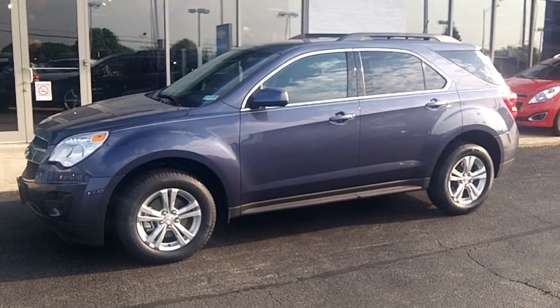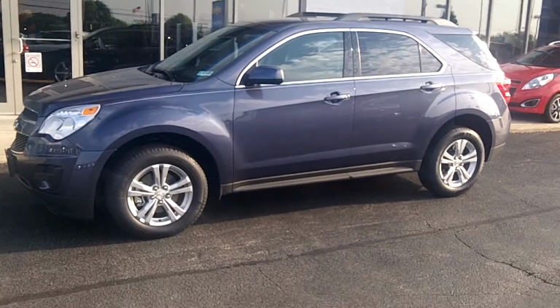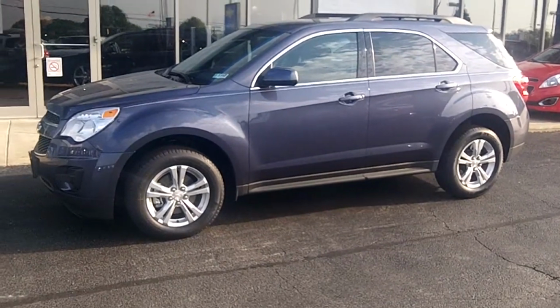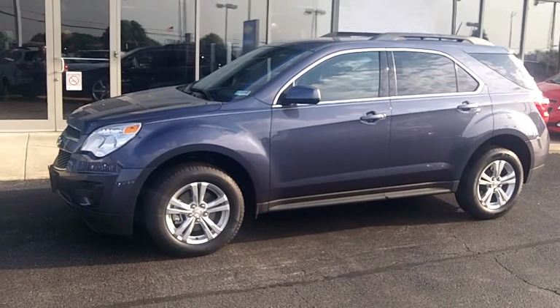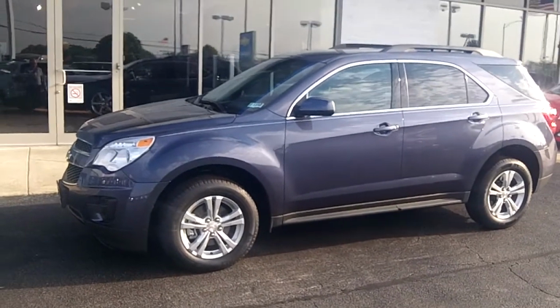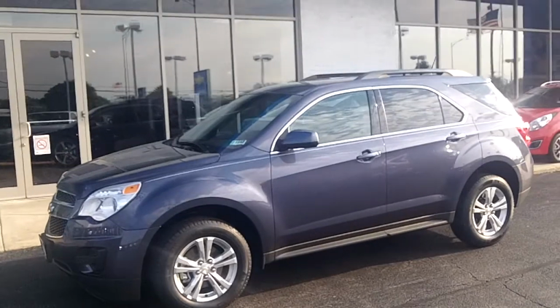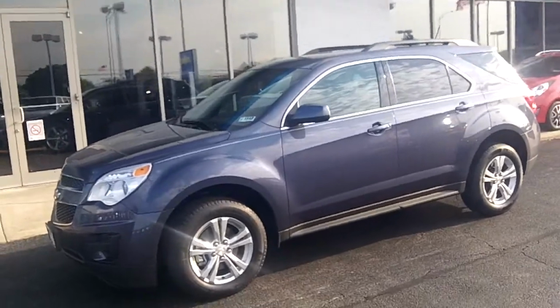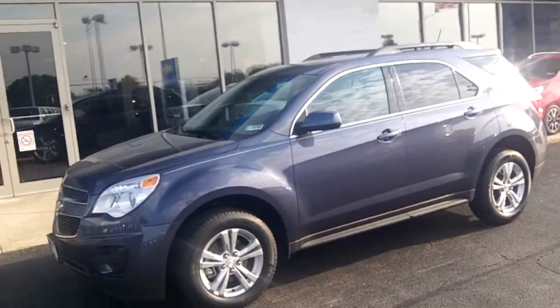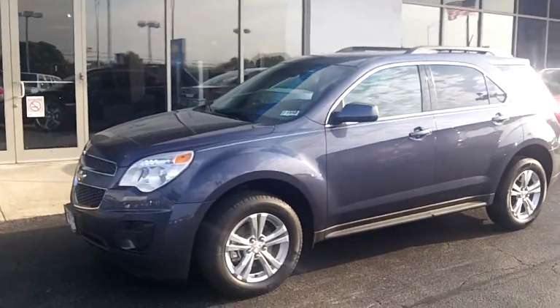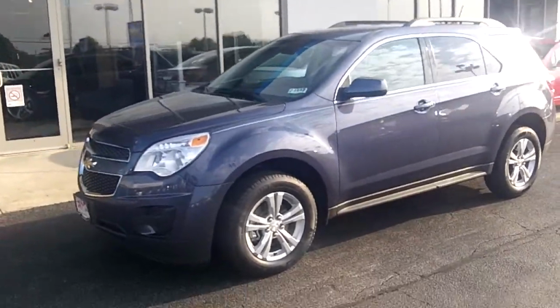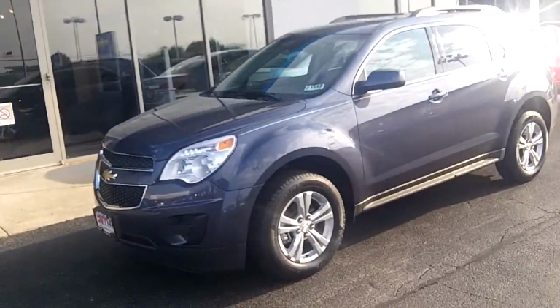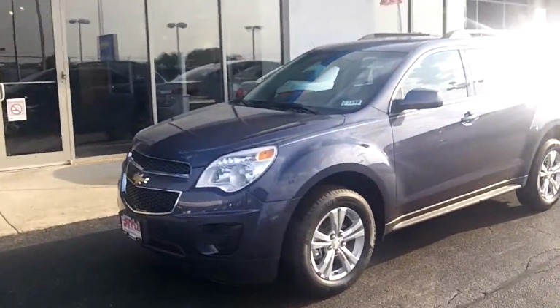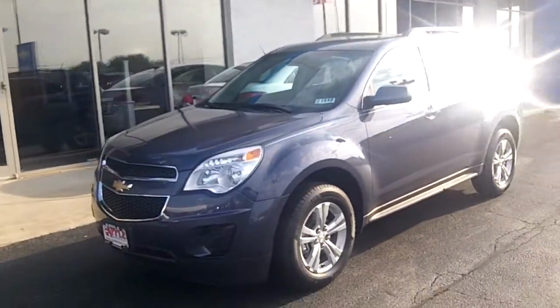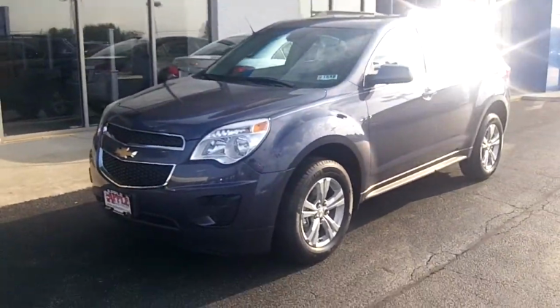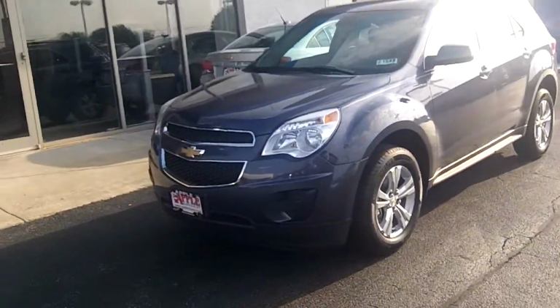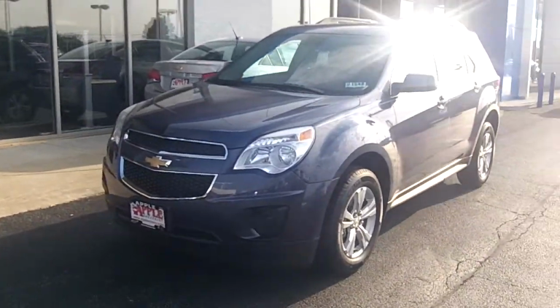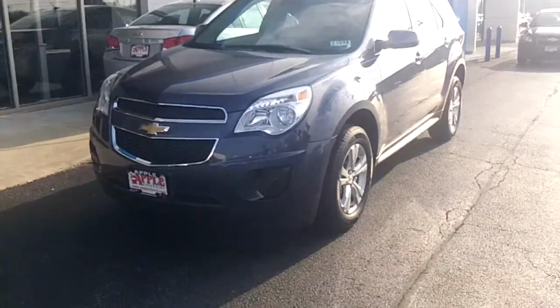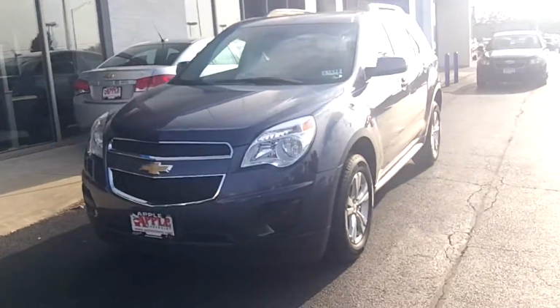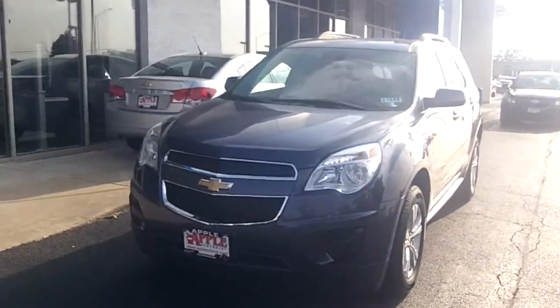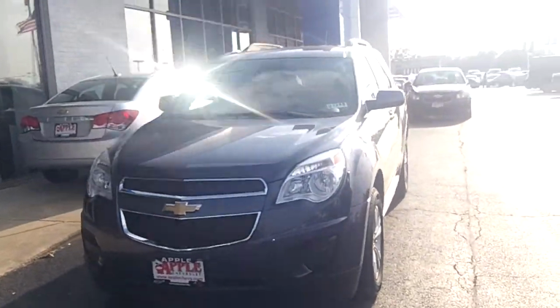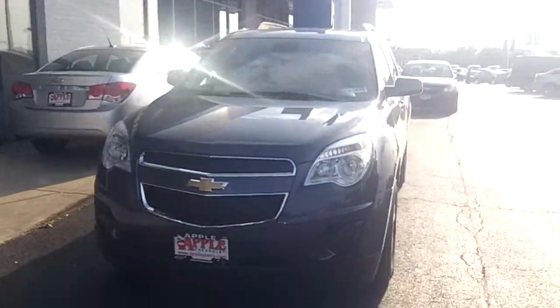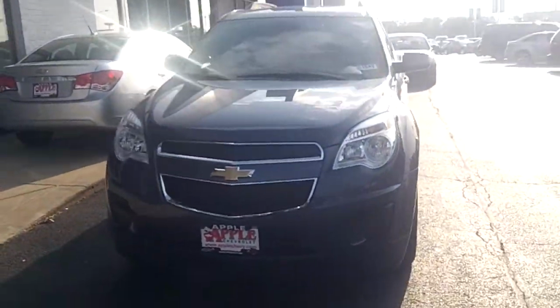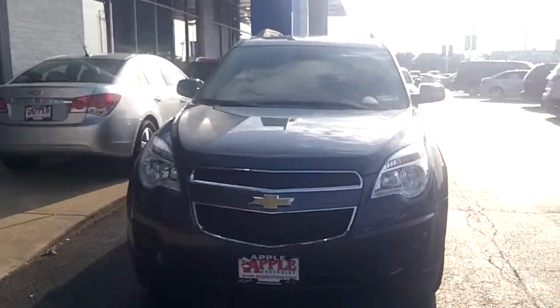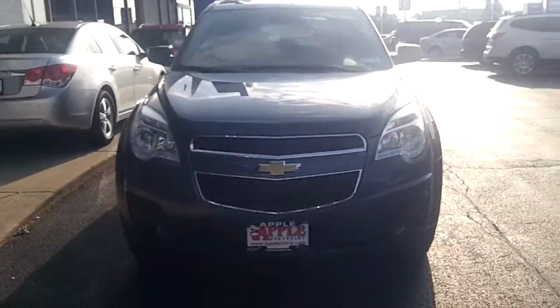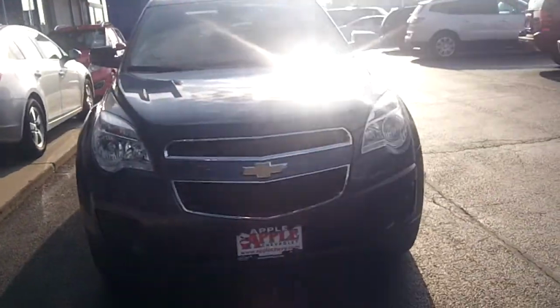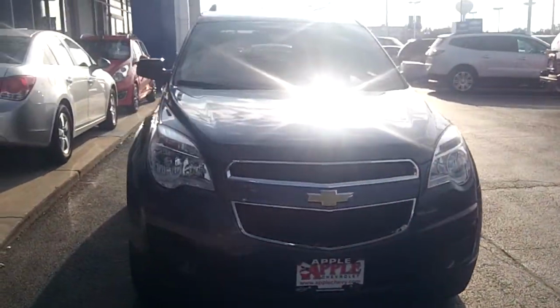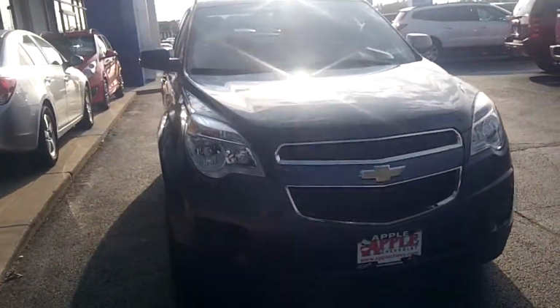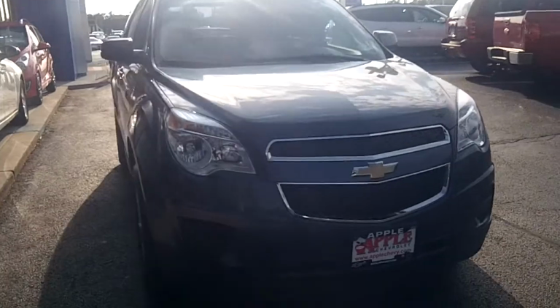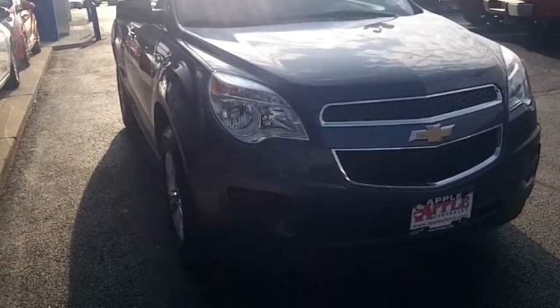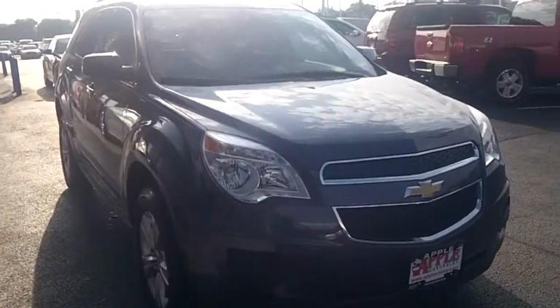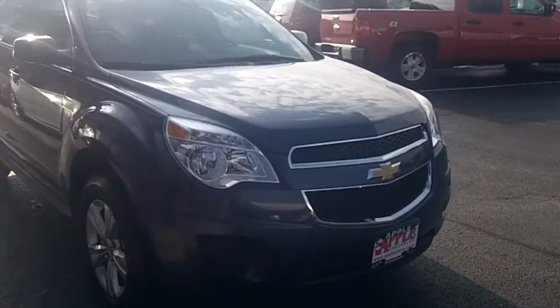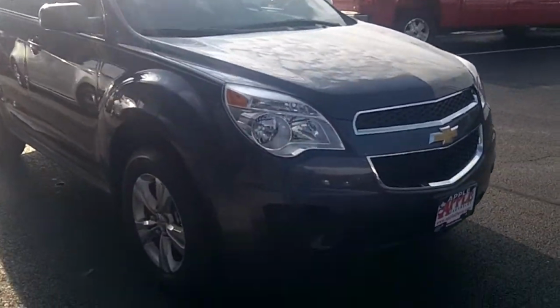Hi Ron, it's Dan Dignan here at Apple Chevy and I'm standing with the 2013 Chevy Equinox that I sent you some information about to your email. I wanted to give you a video to showcase some of the features of the Equinox because it is a fantastic car. It's always better to see it in person but a video can help a little bit.